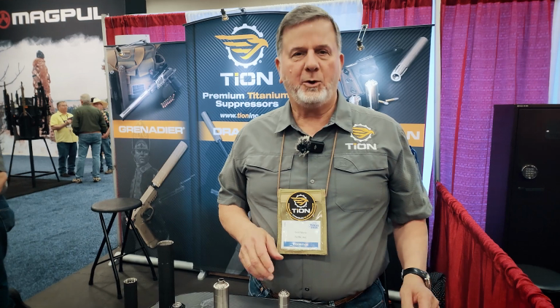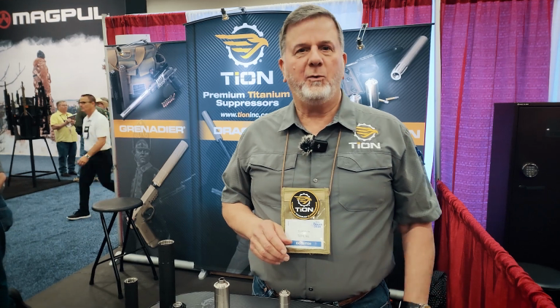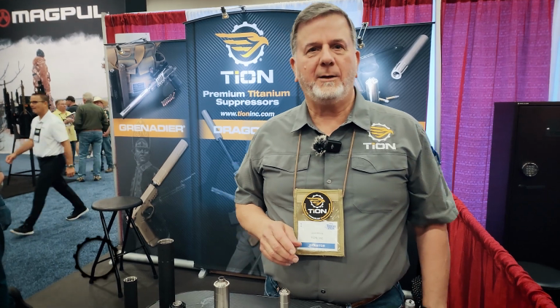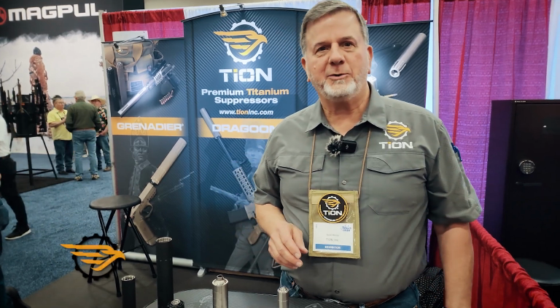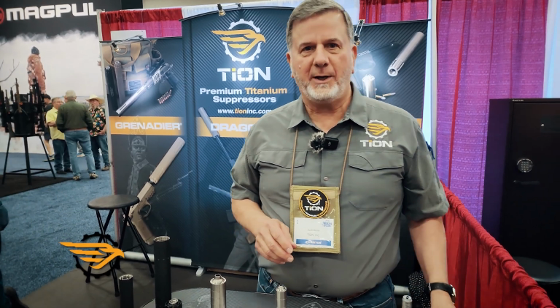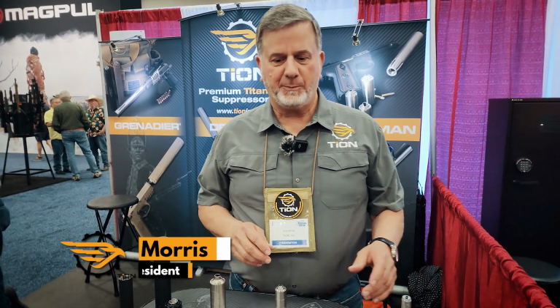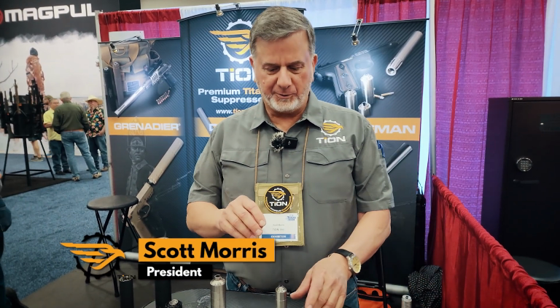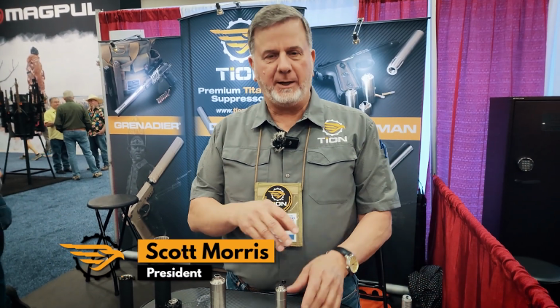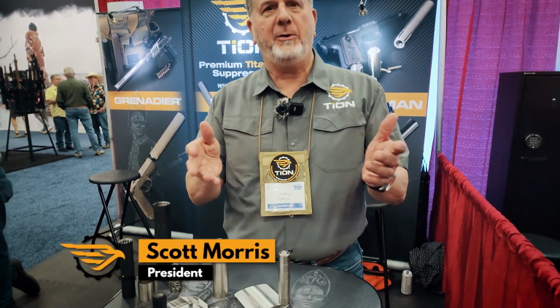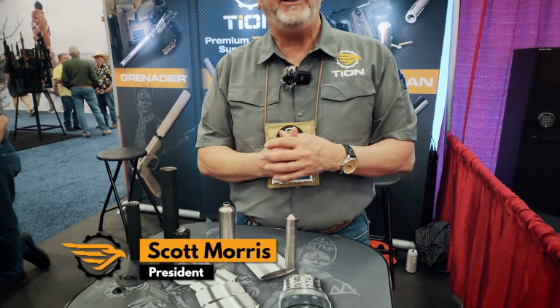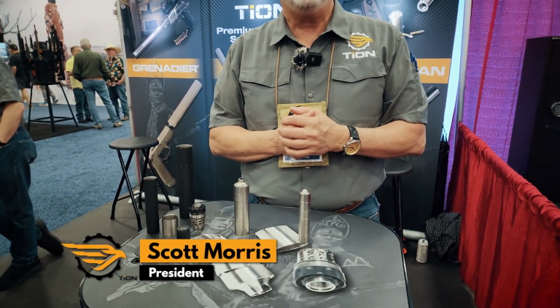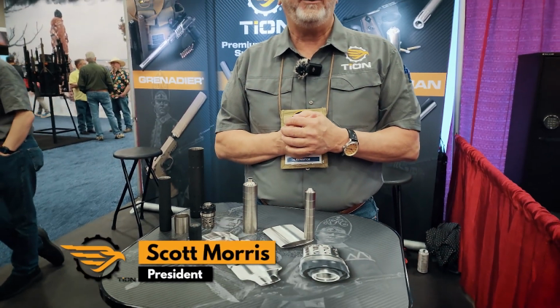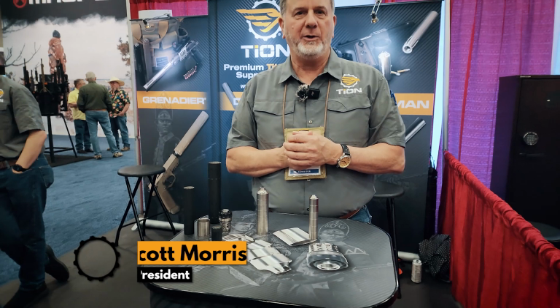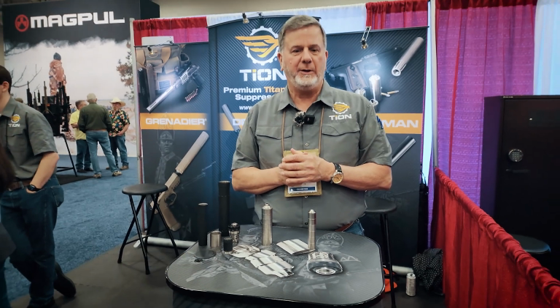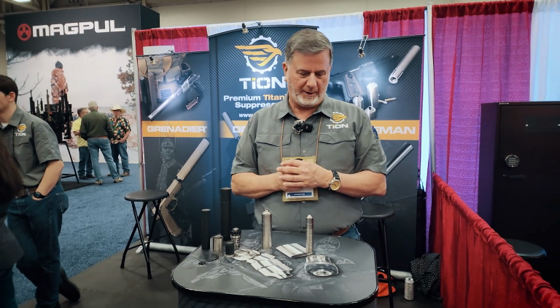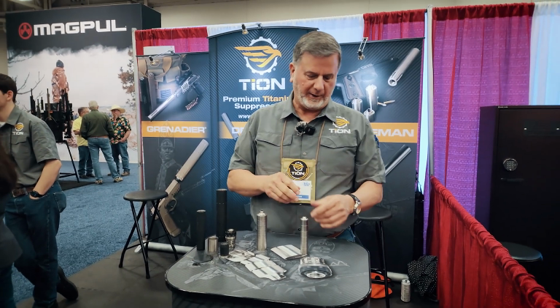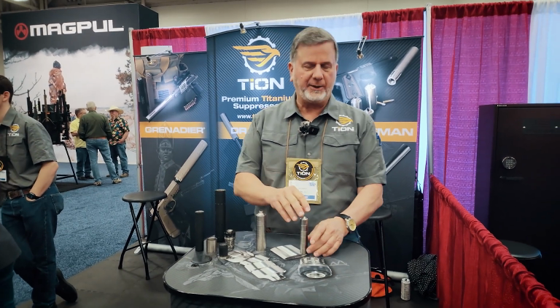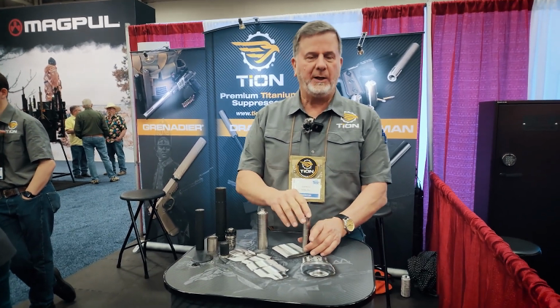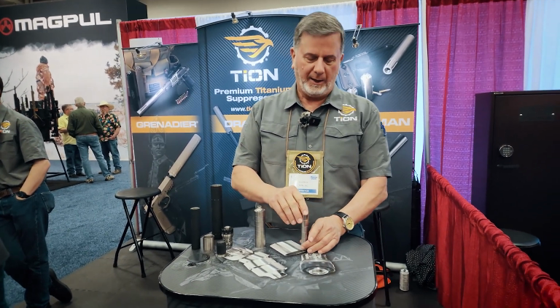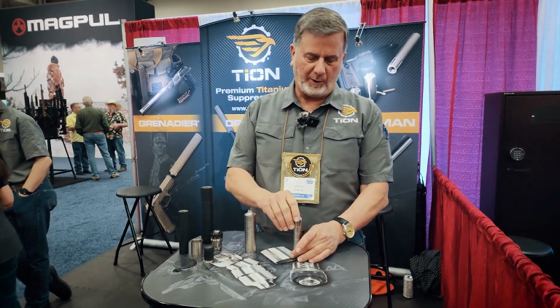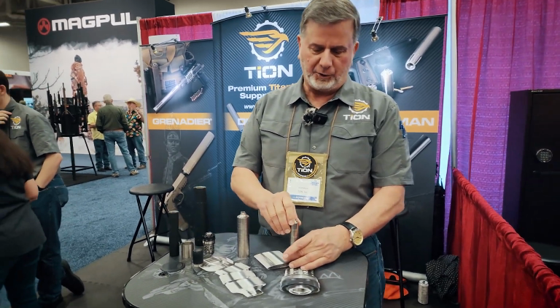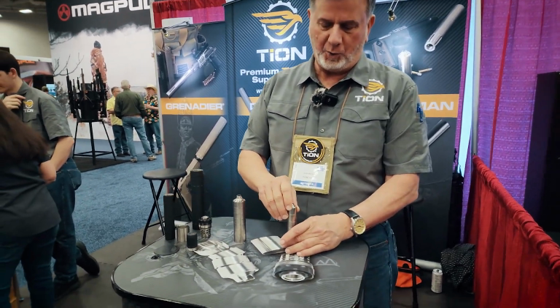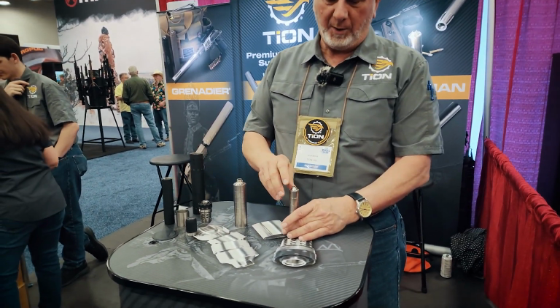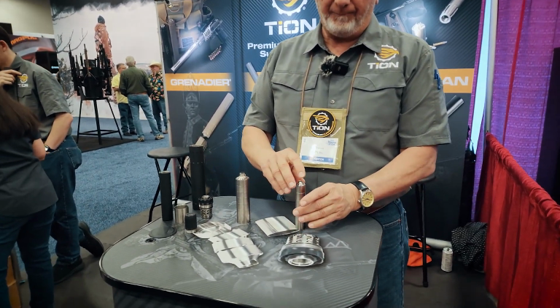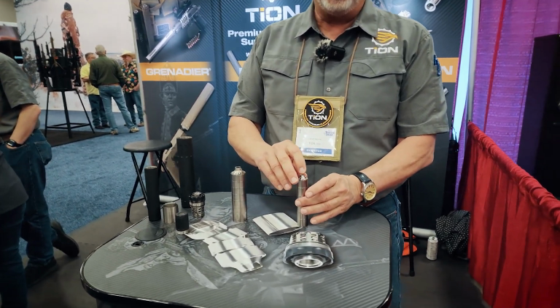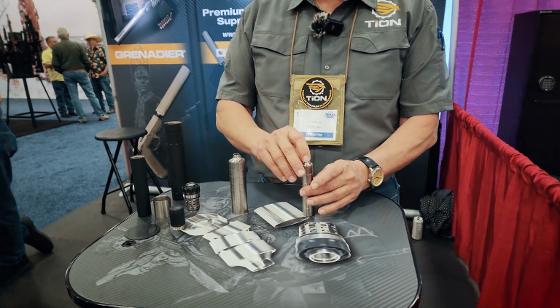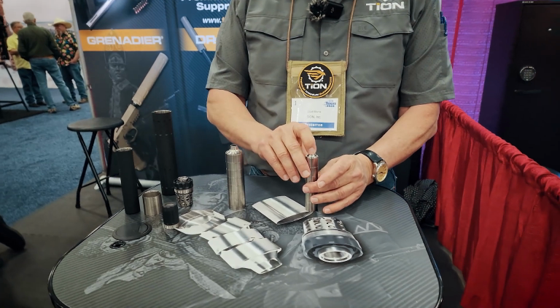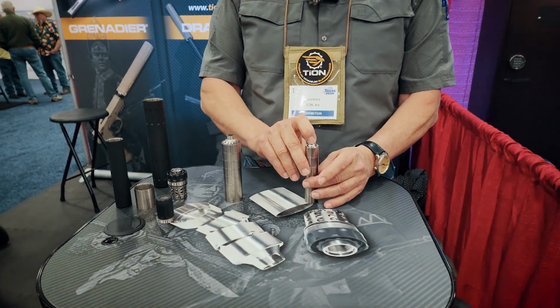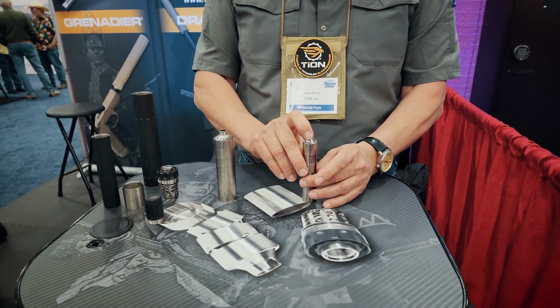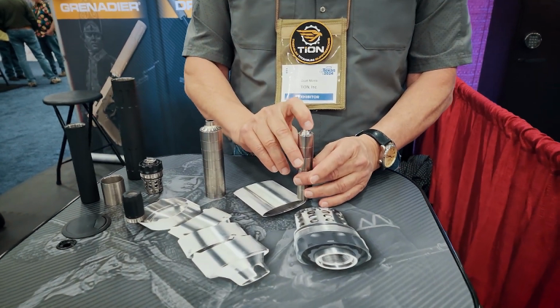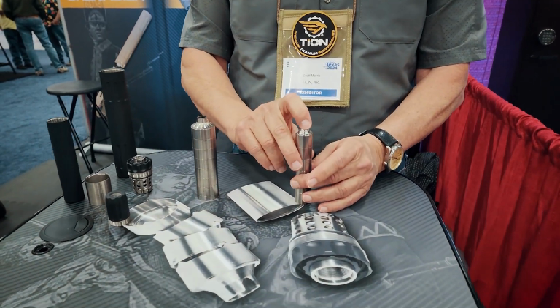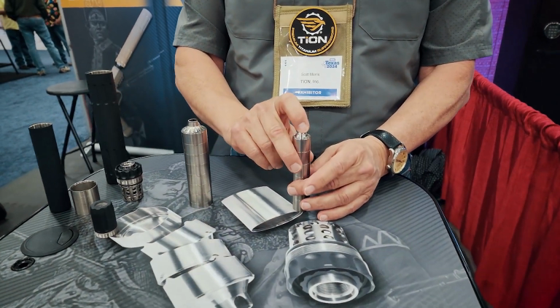Hello, I'm Scott Morris with Tyon Suppressors, and I'm here today at the NRA Convention in Dallas, Texas, and I would like to show our viewers a change that we're coming up with in our baffles.